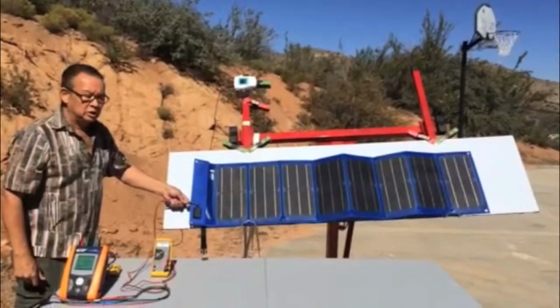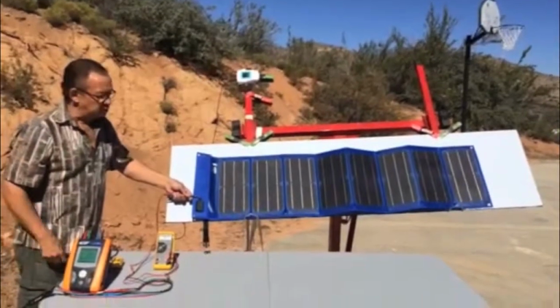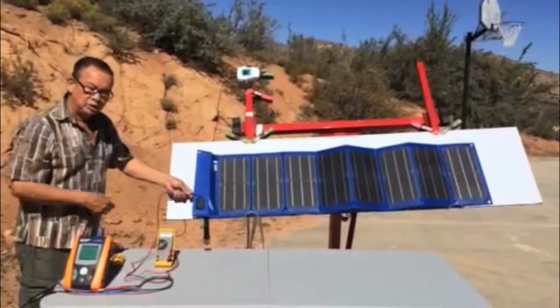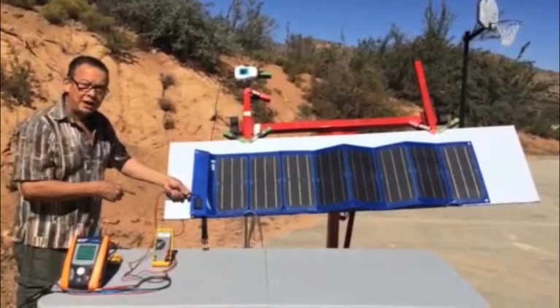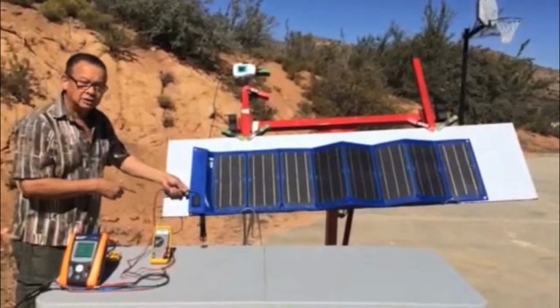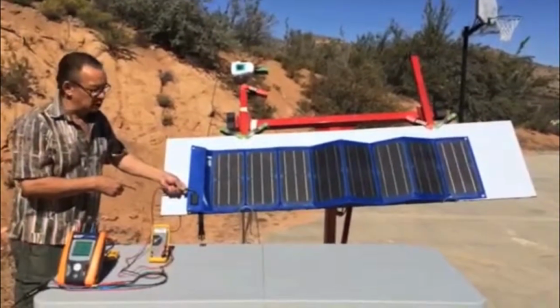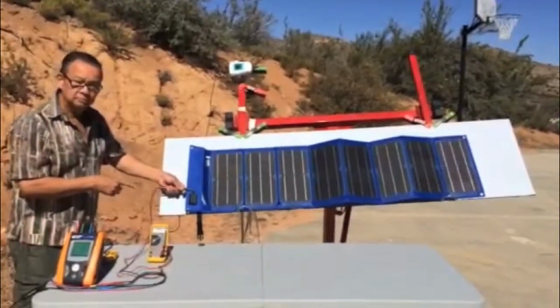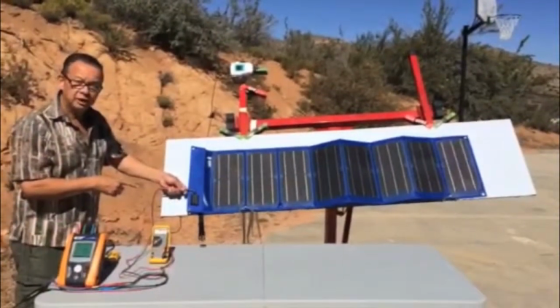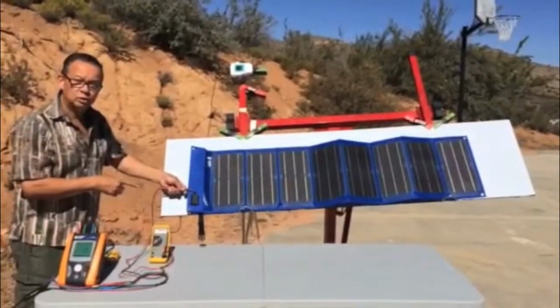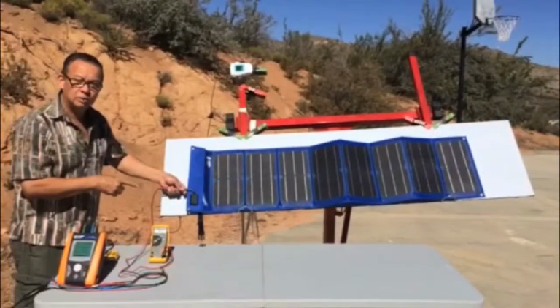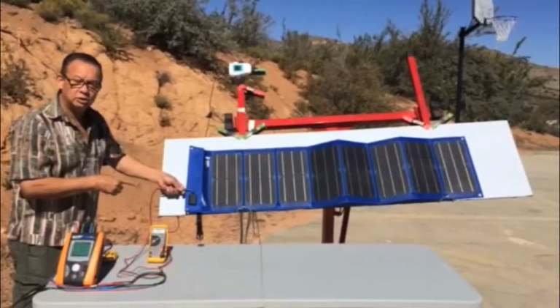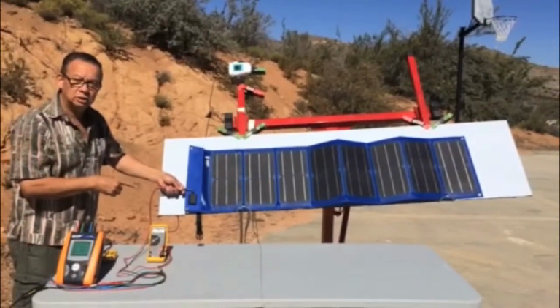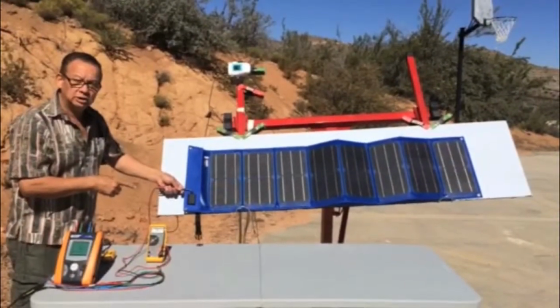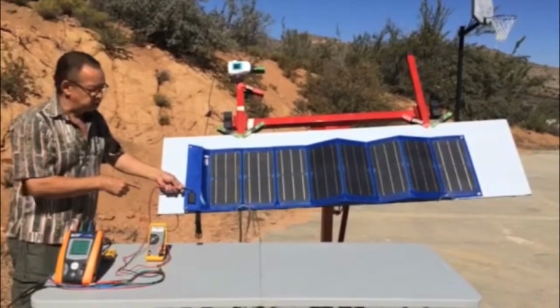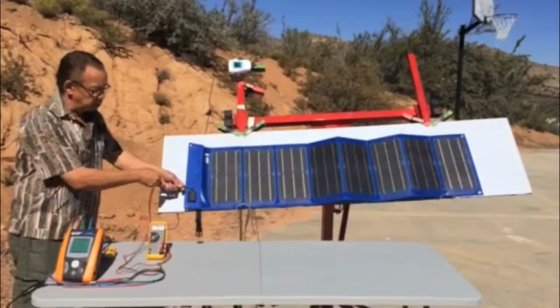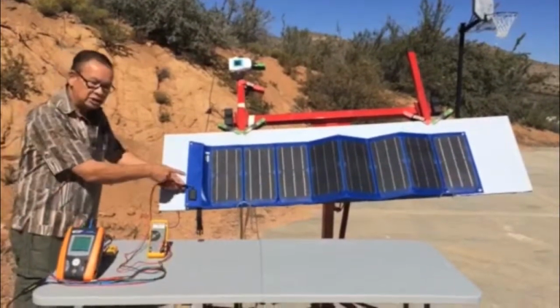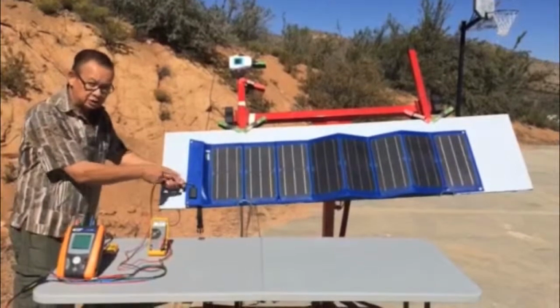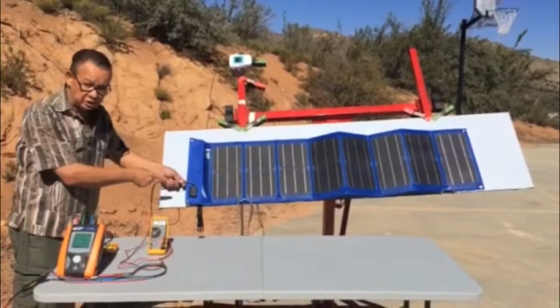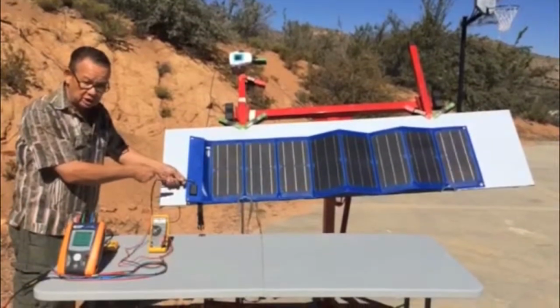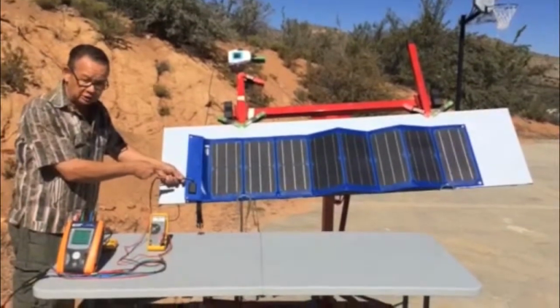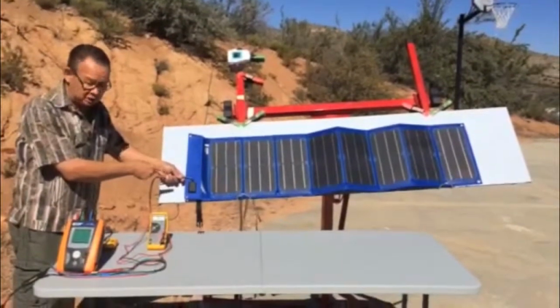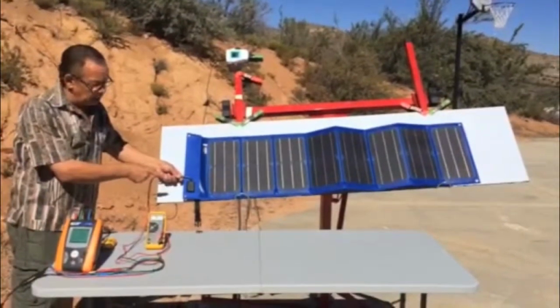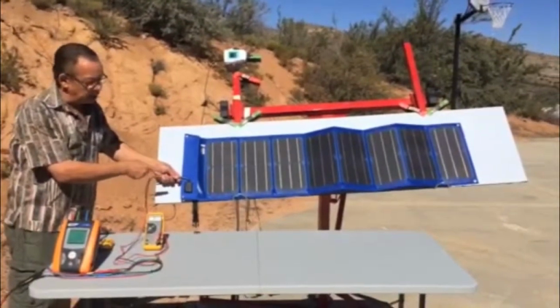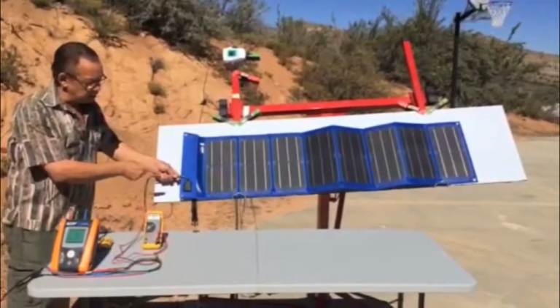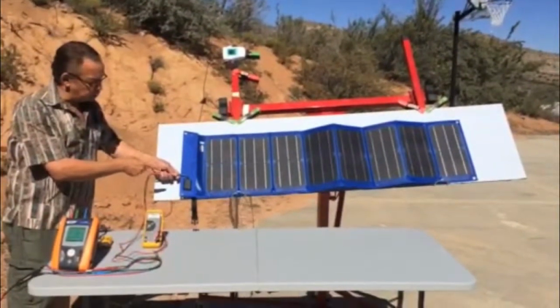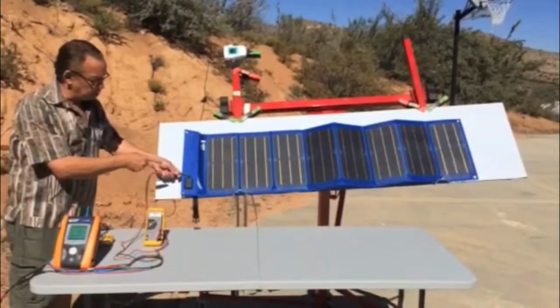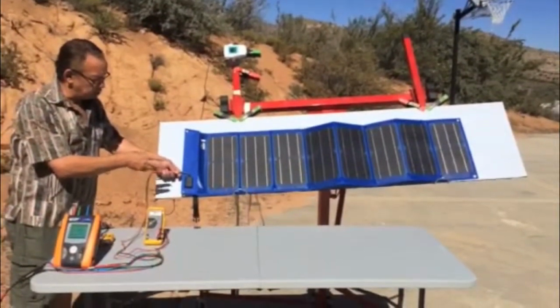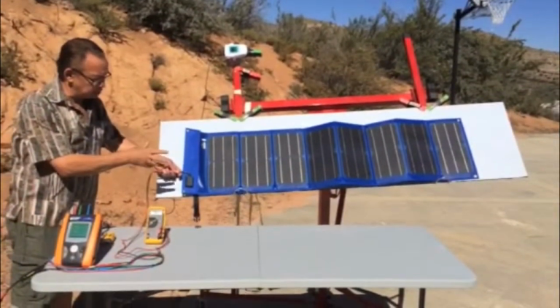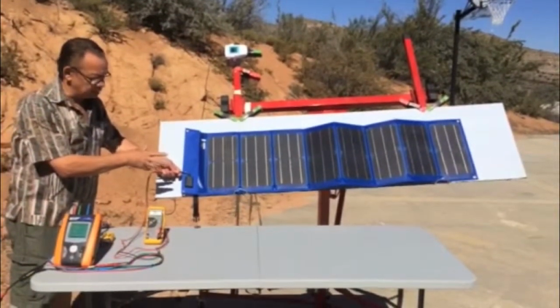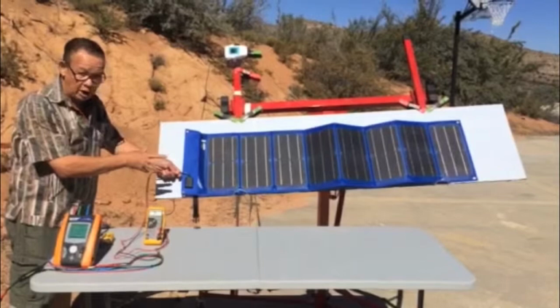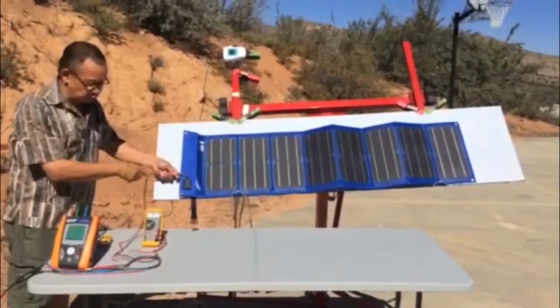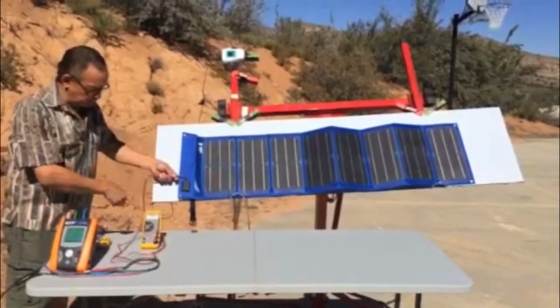This is a GreenPath MicroStorm module. It uses Sineva section cells, top contact, and it's rated about 70 watts, 72 watts.